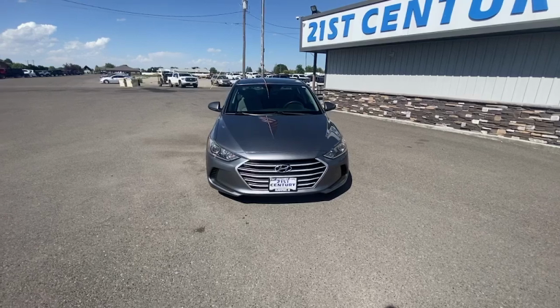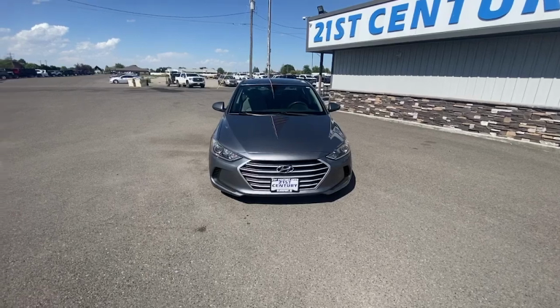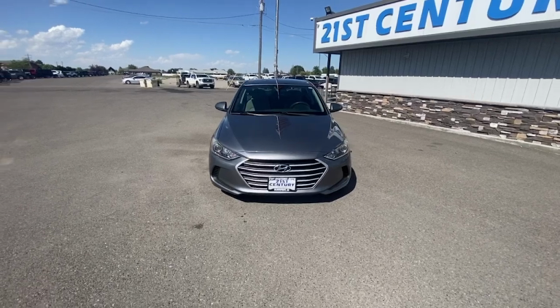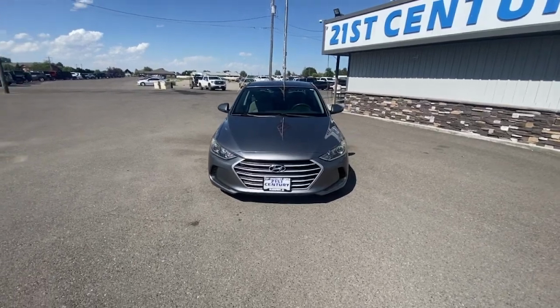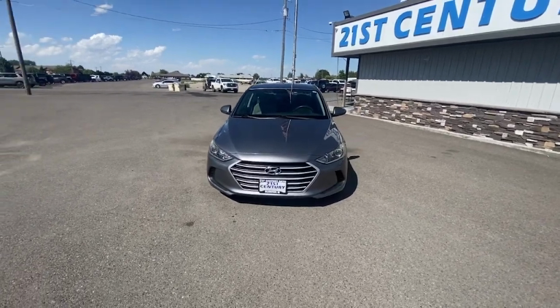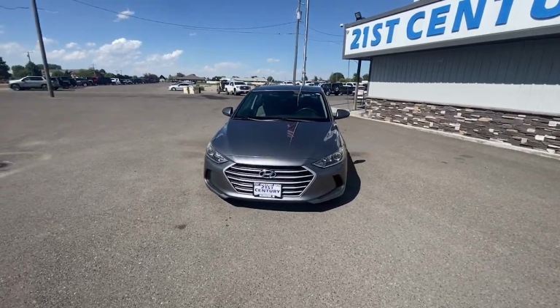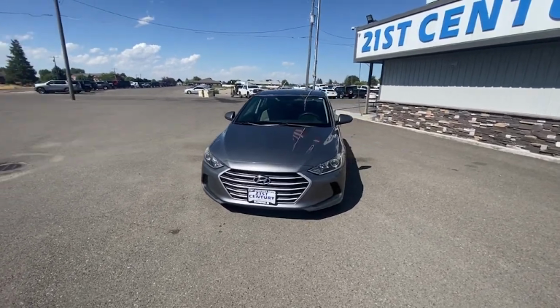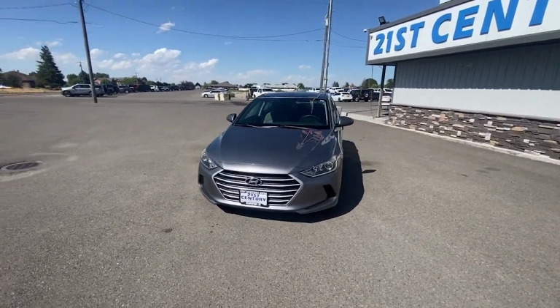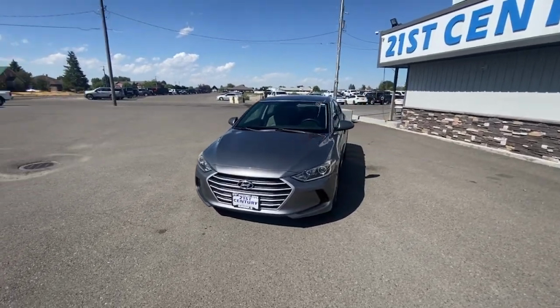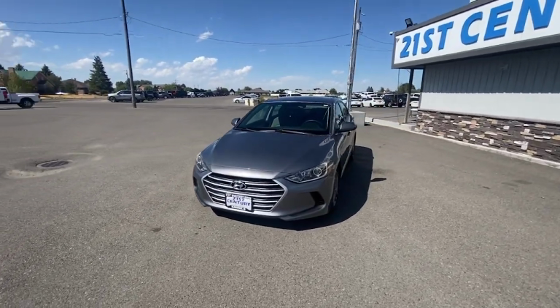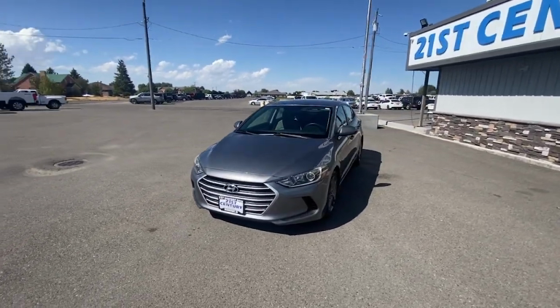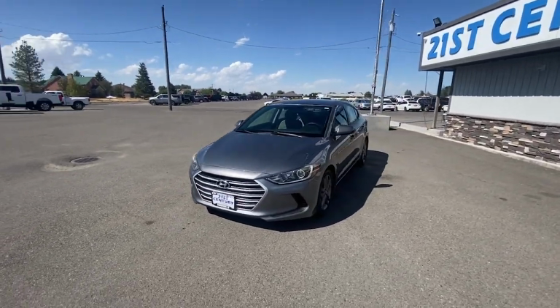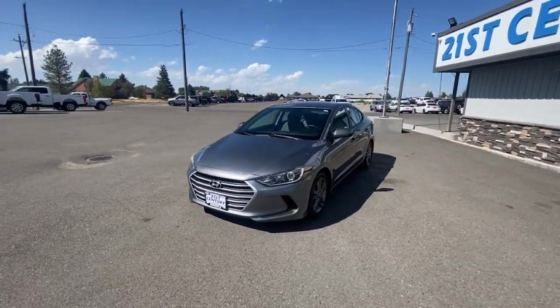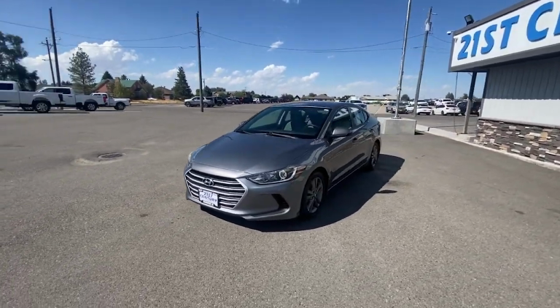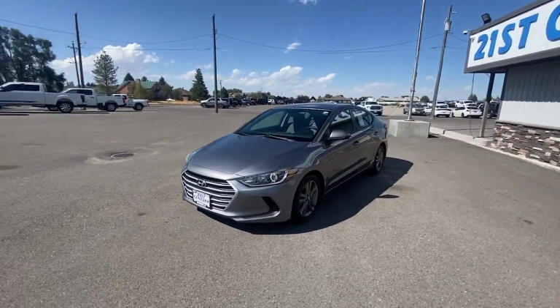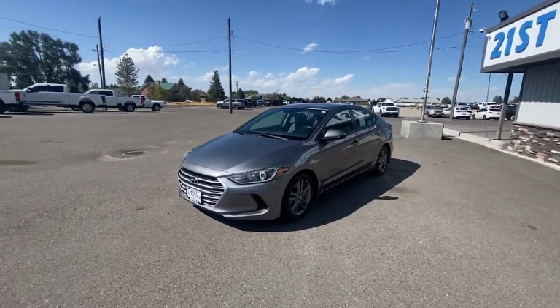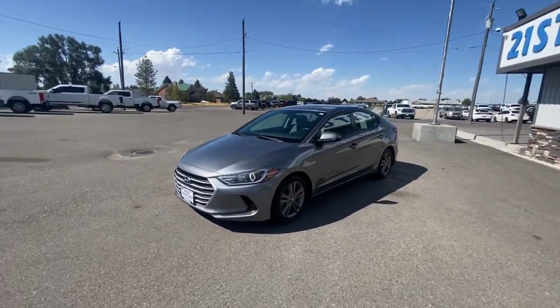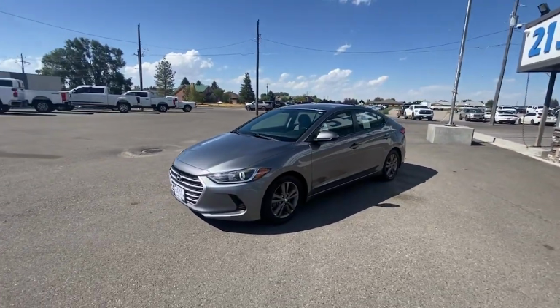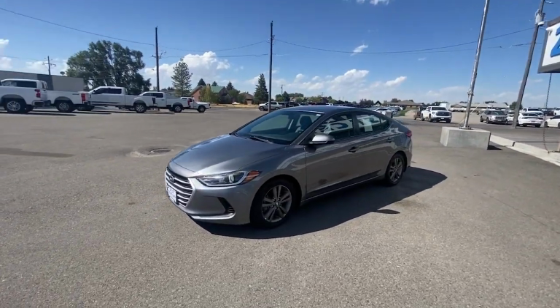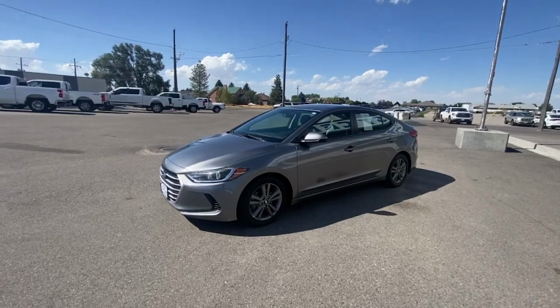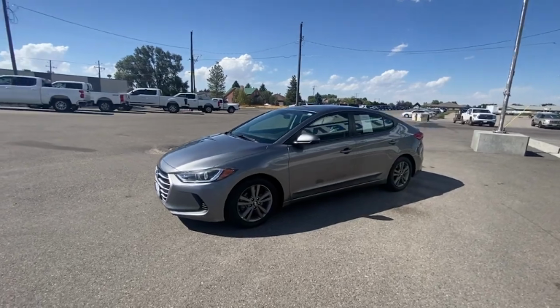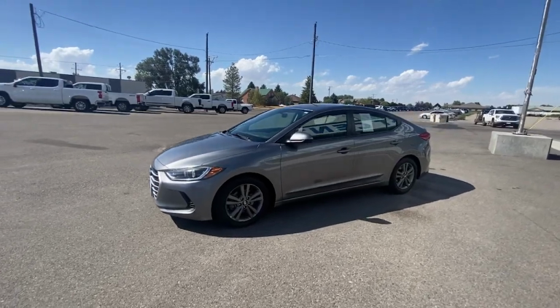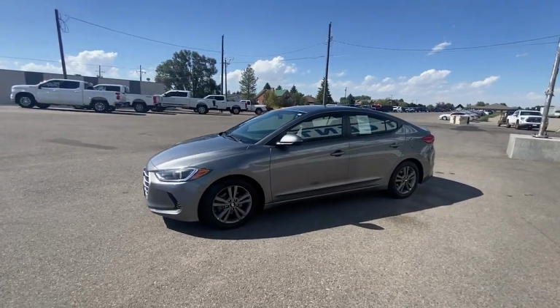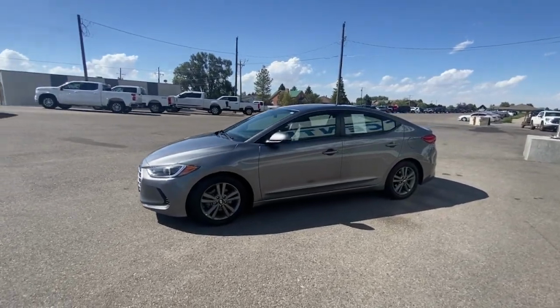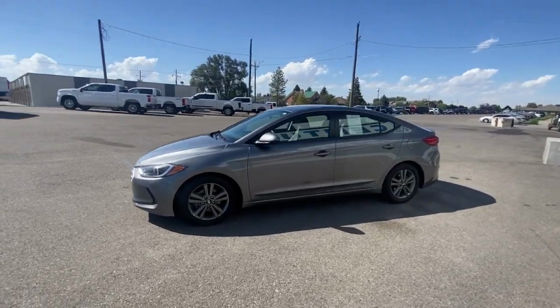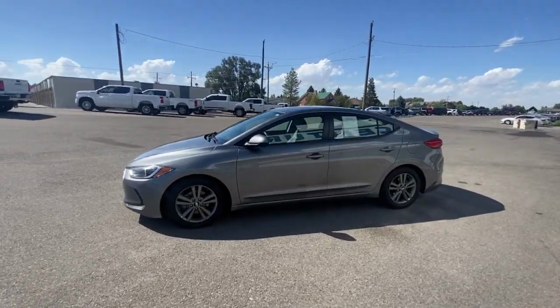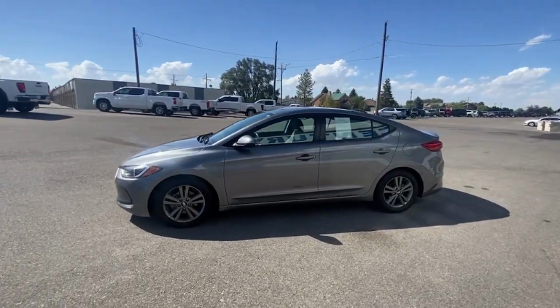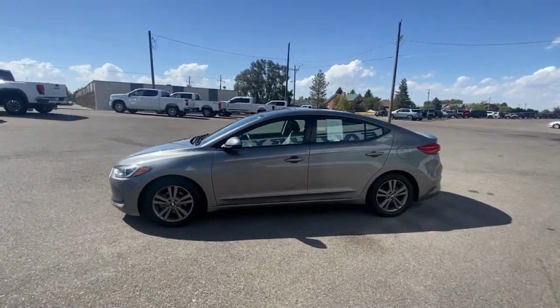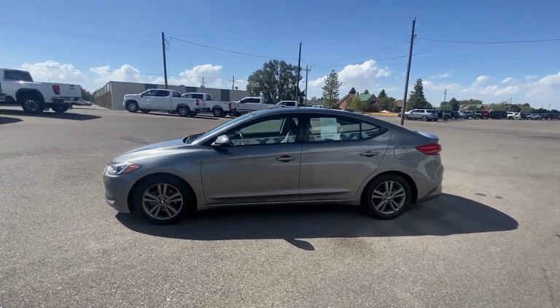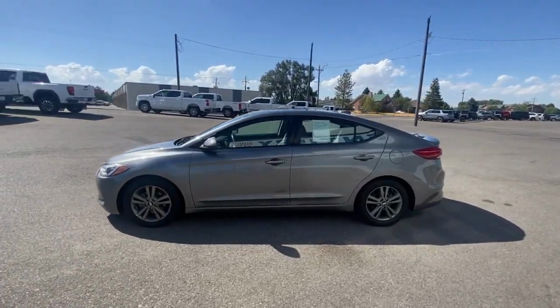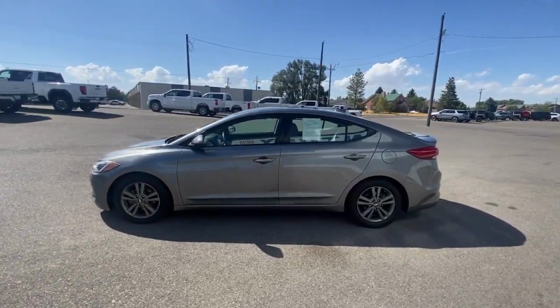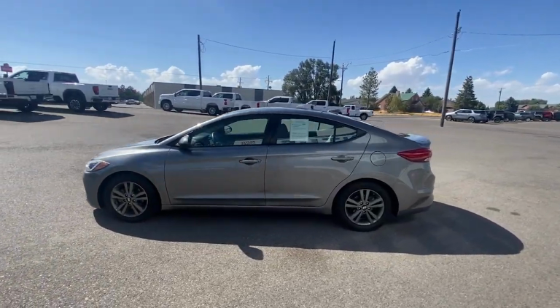Get a feel for the 2018 Hyundai Elantra. With less than 100,000 miles on the odometer, this vehicle provides excellent value.